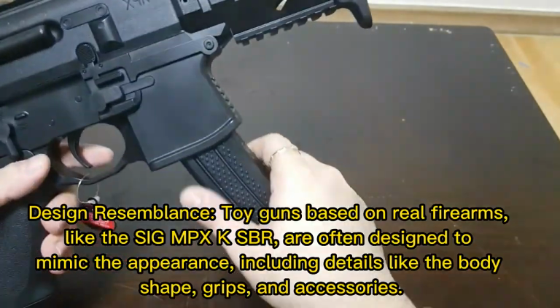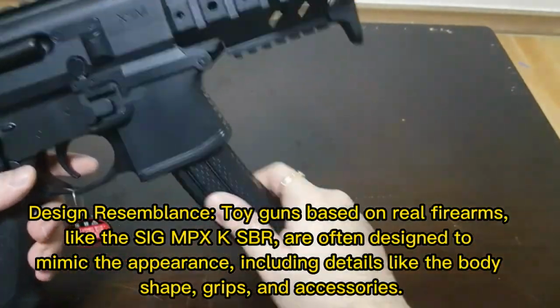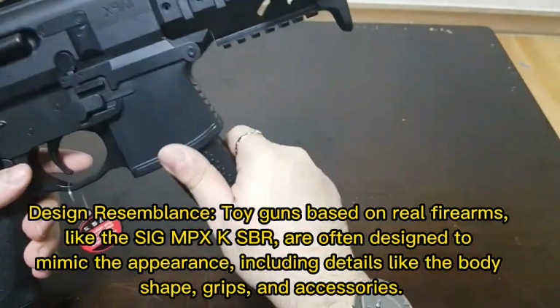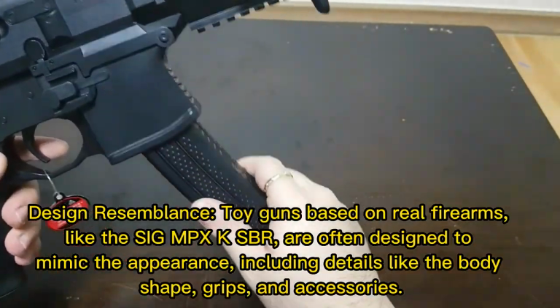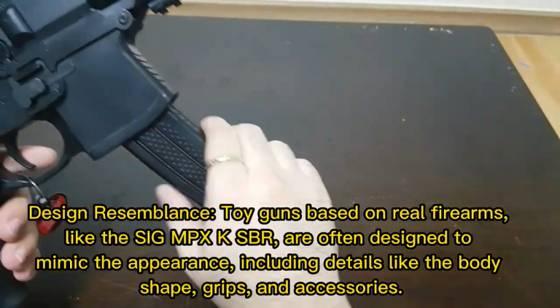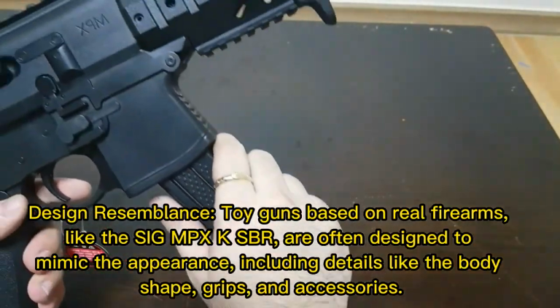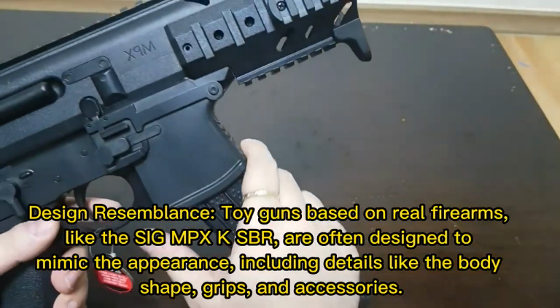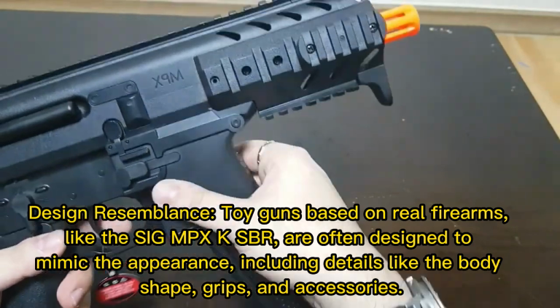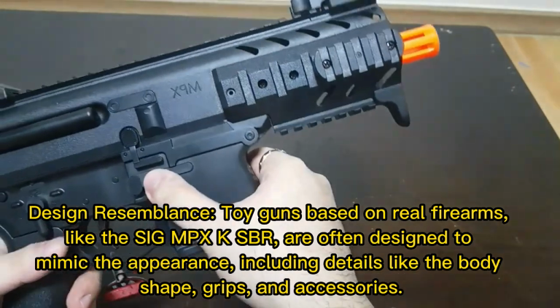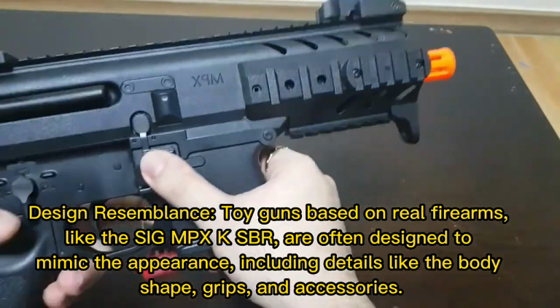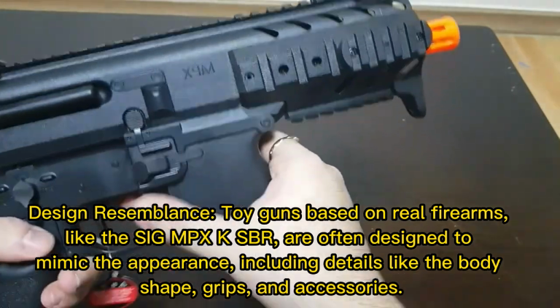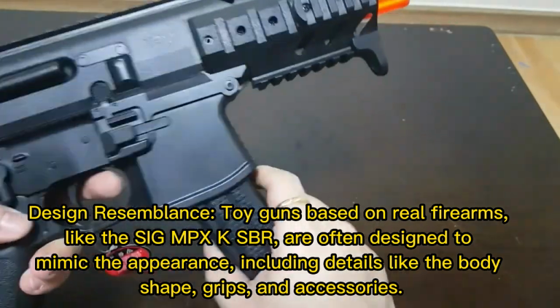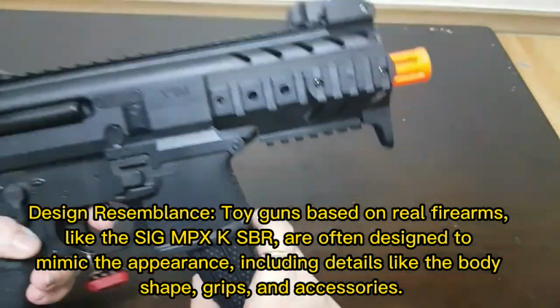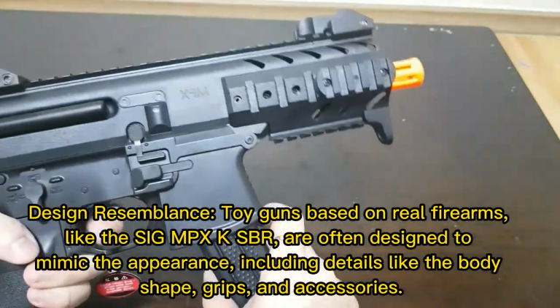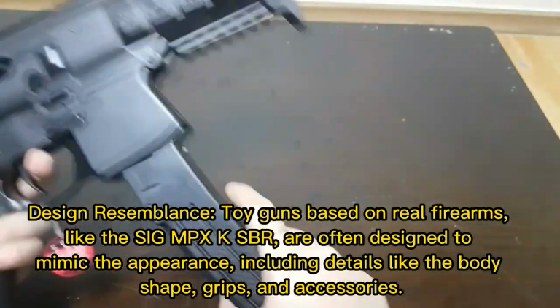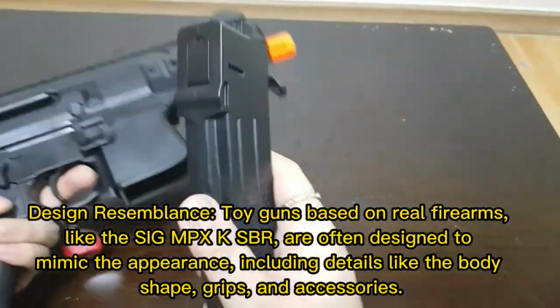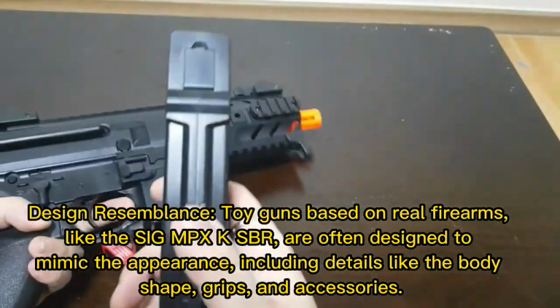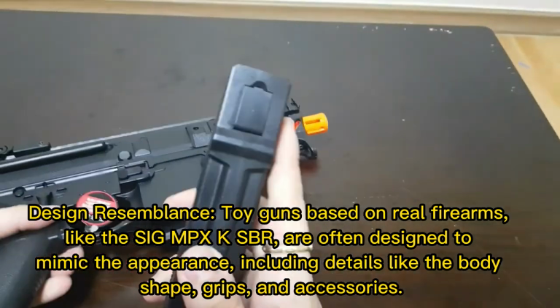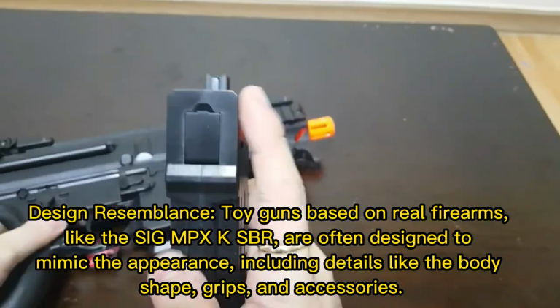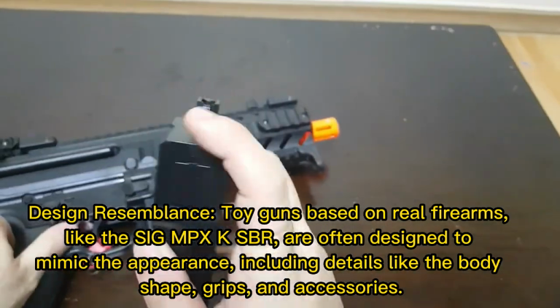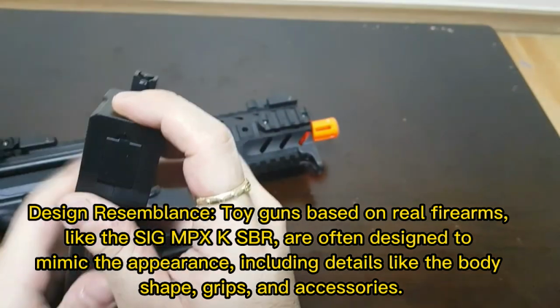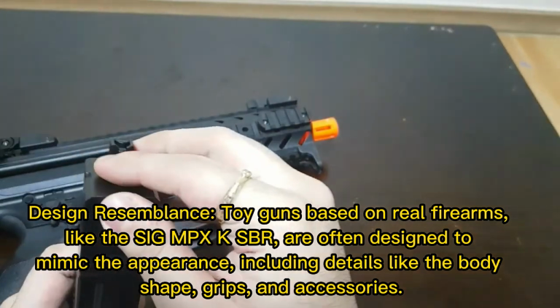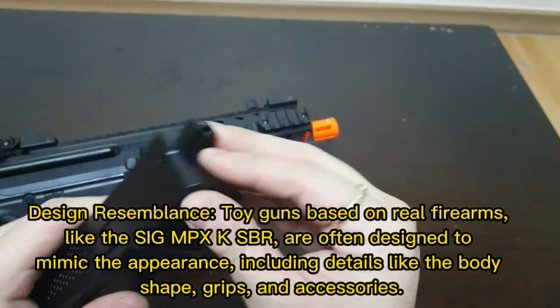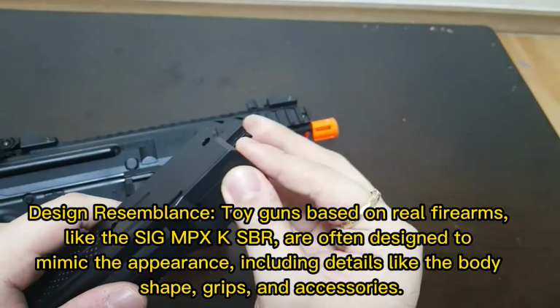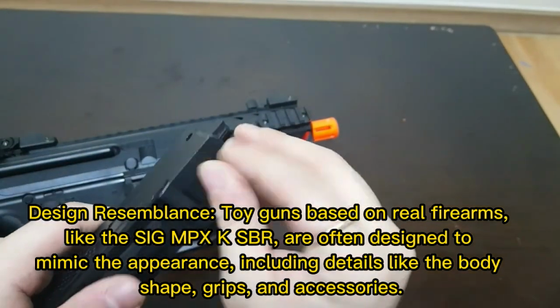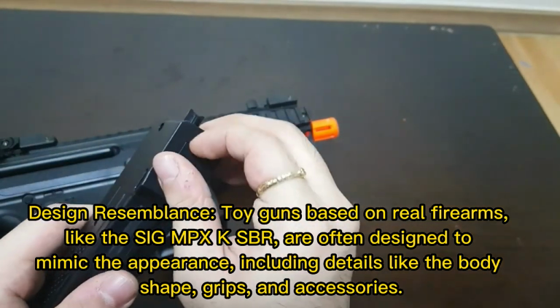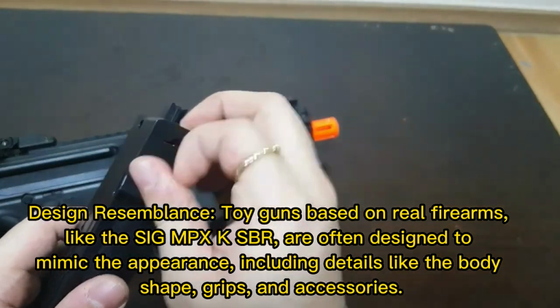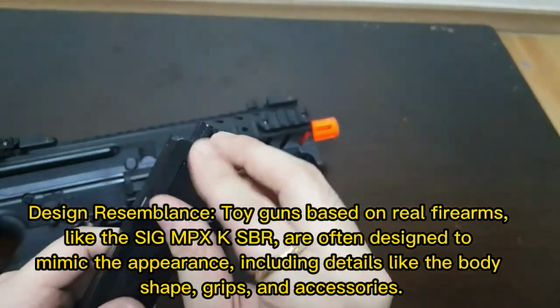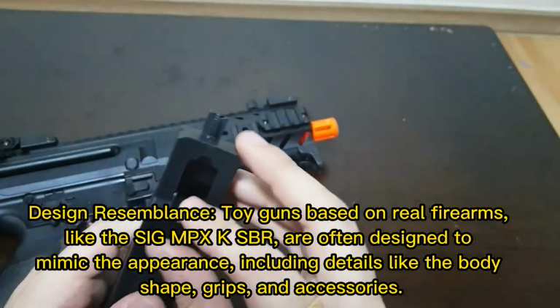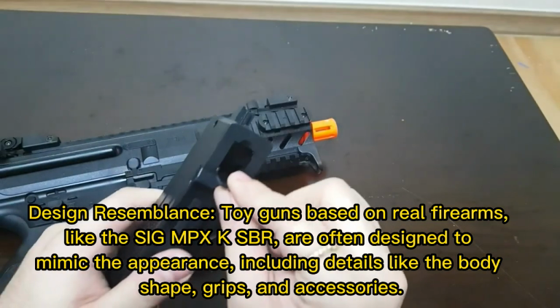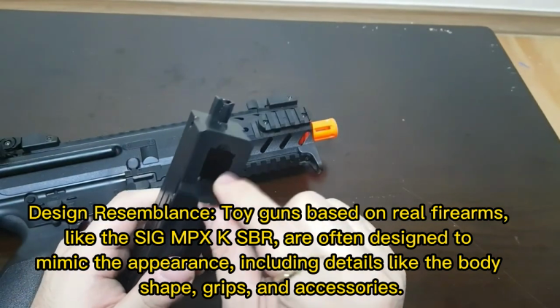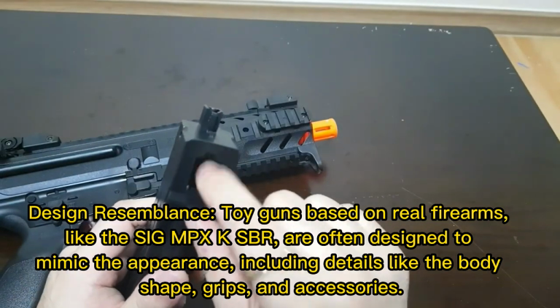Design resemblance: toy guns based on real firearms, like the SIG MPX KSBR, are often designed to mimic the appearance, including details like the body shape, grips, and accessories.